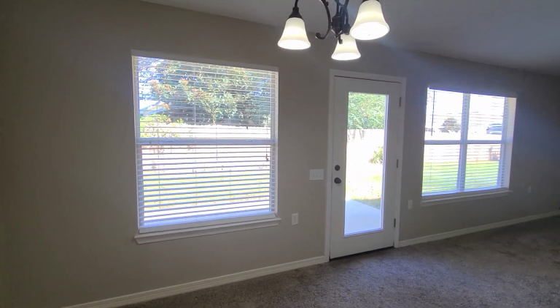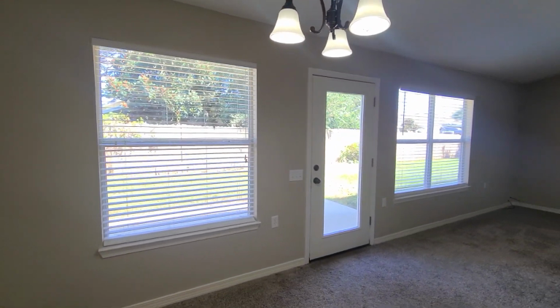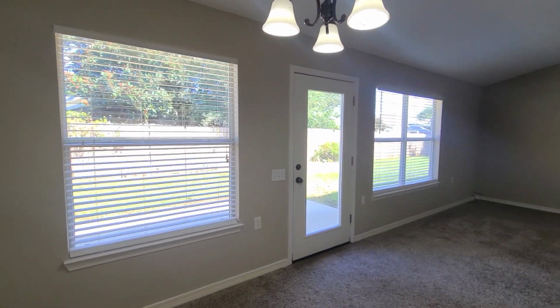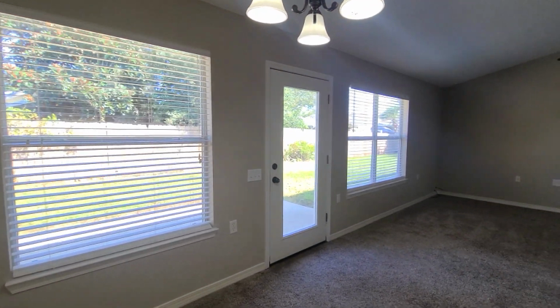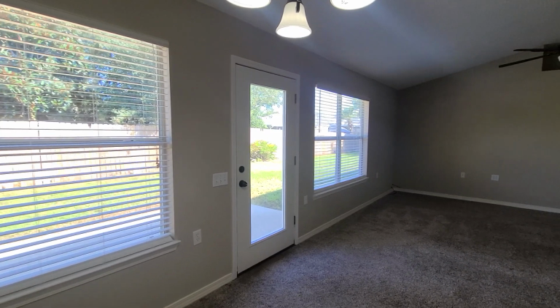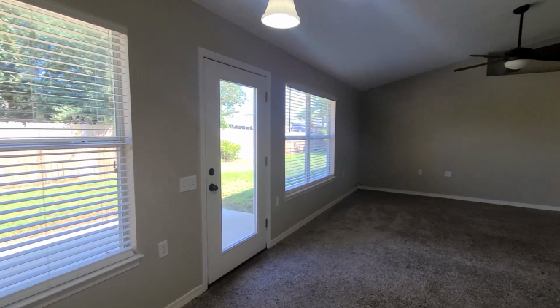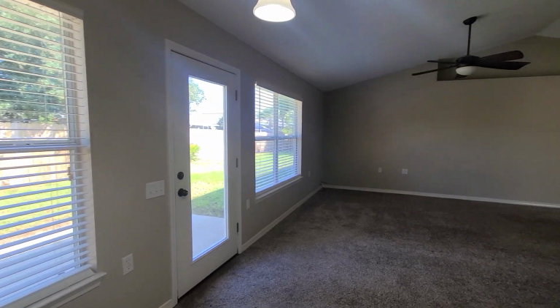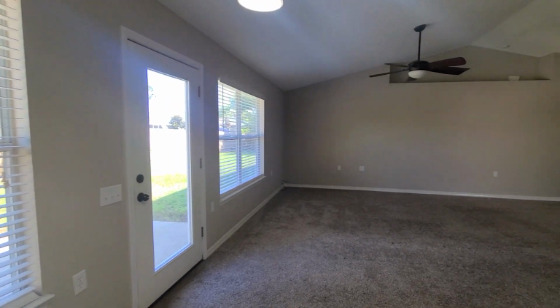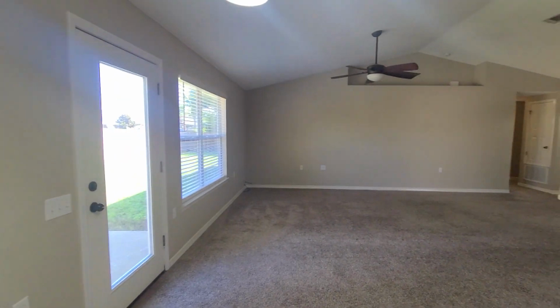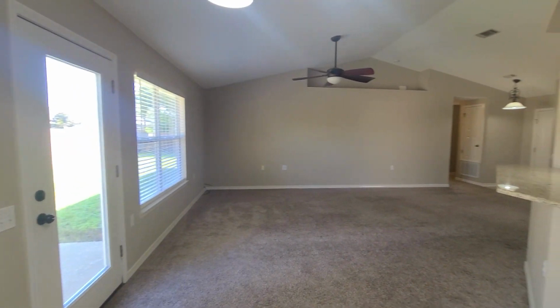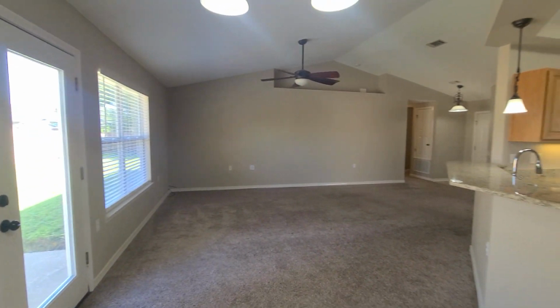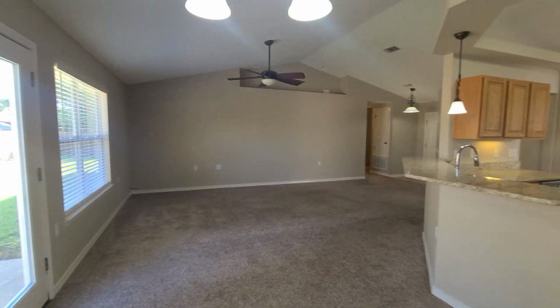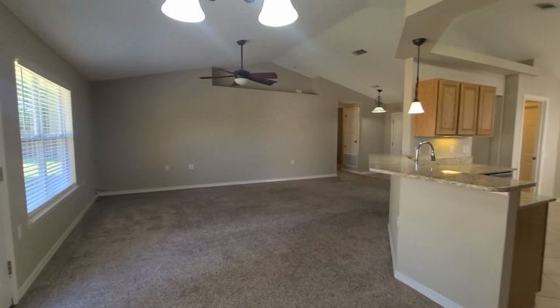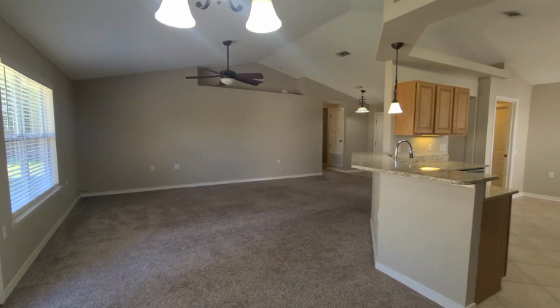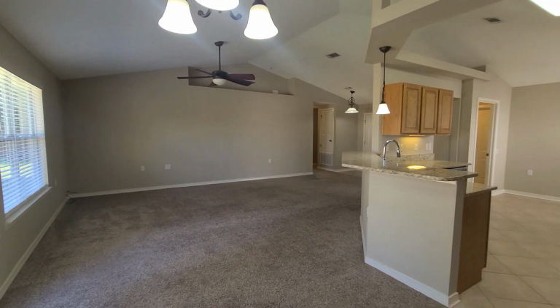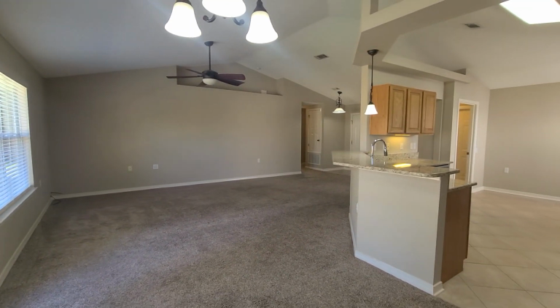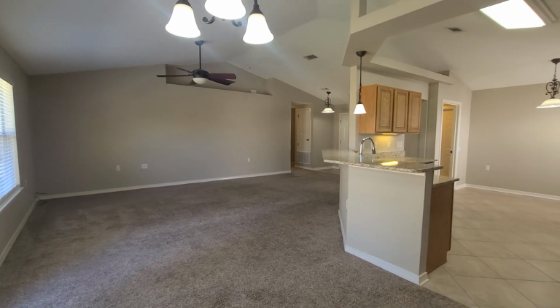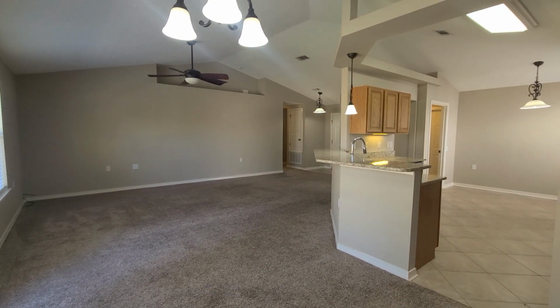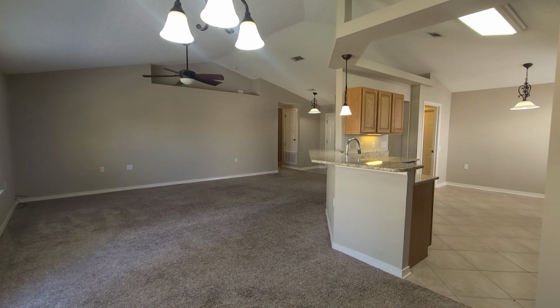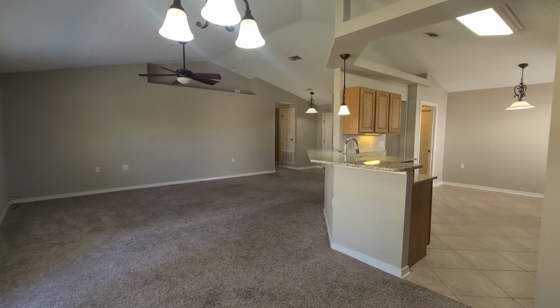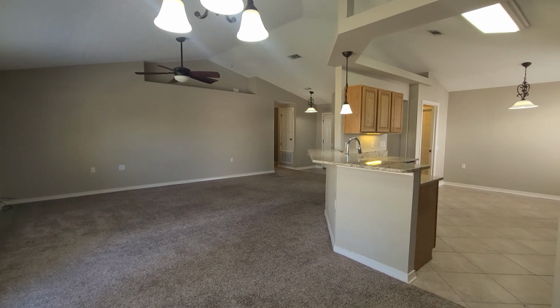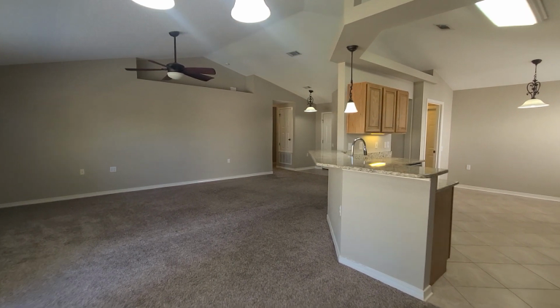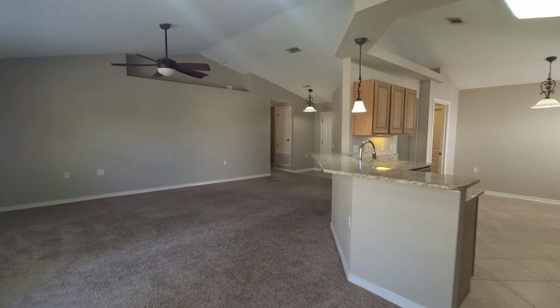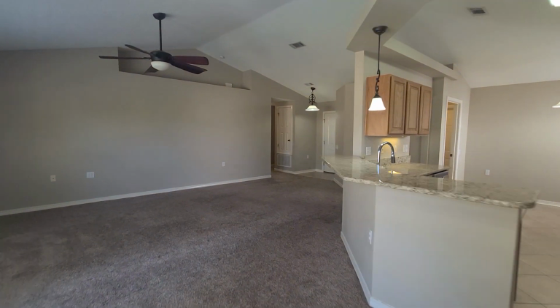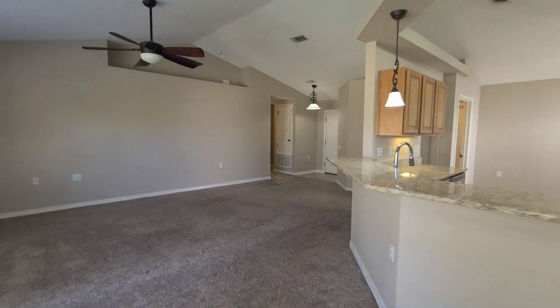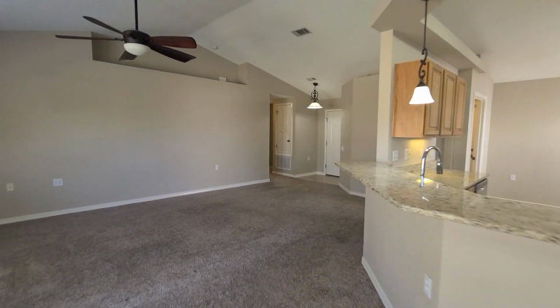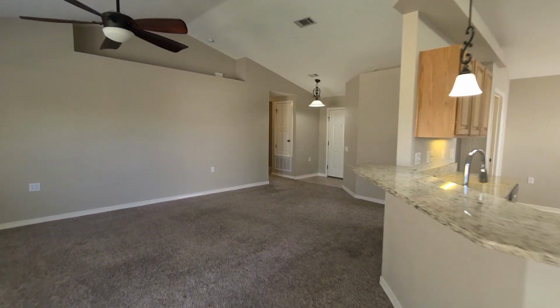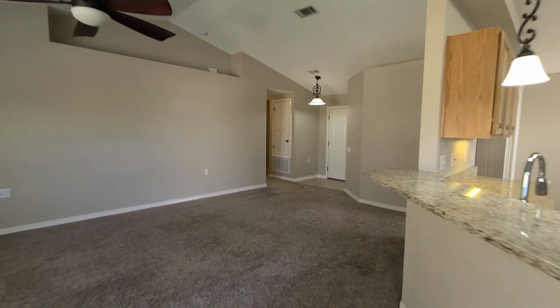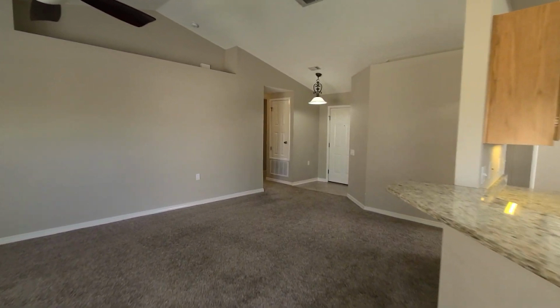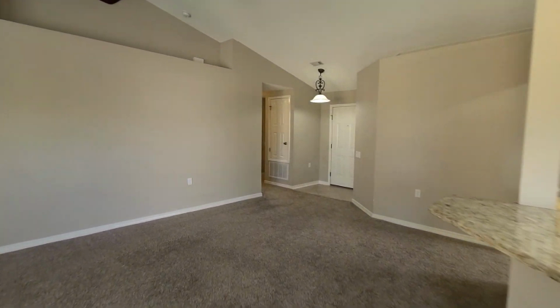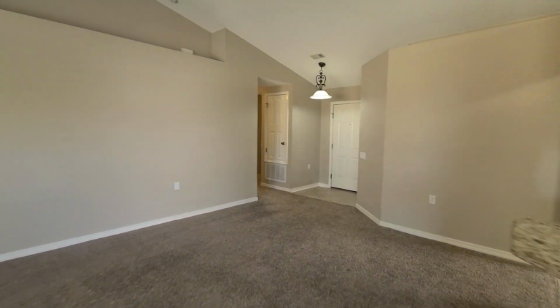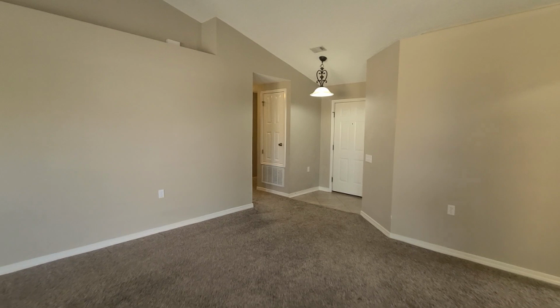Just off the kitchen we have another dining area, which would be the formal dining space. Lots of natural light, and blinds throughout this home as well. As you can see from this vantage point, it is nice and open.